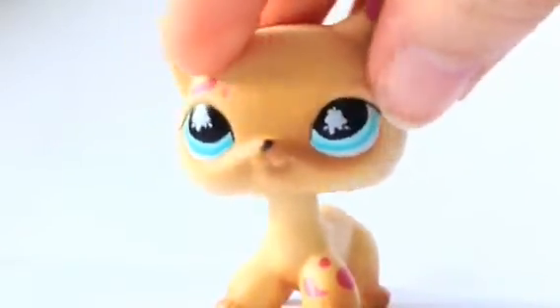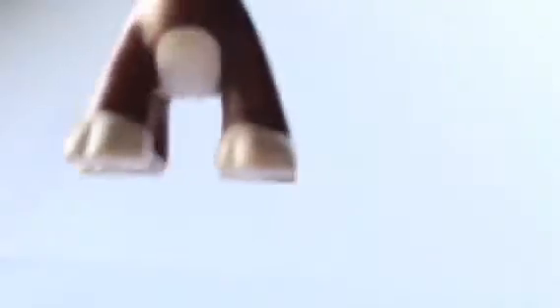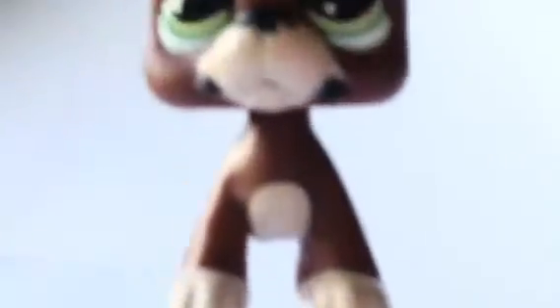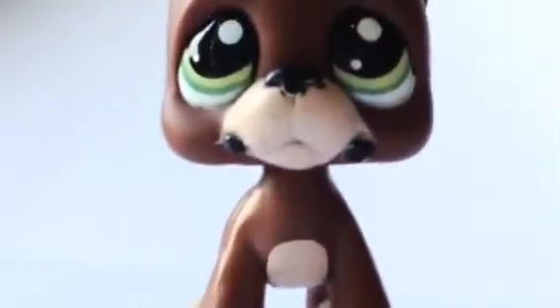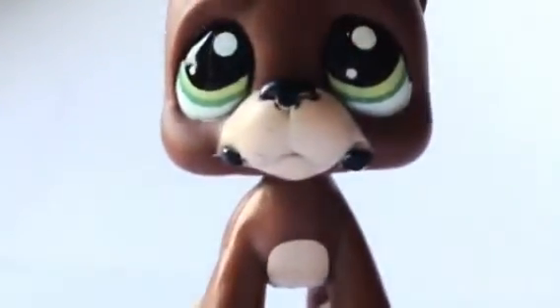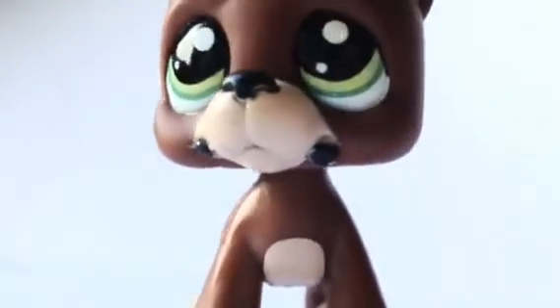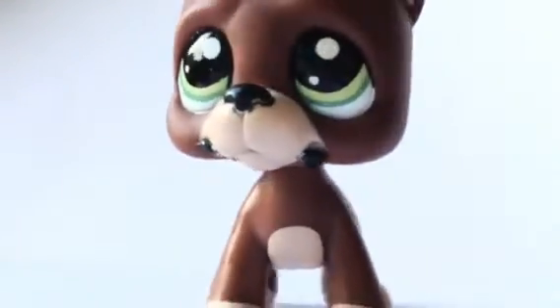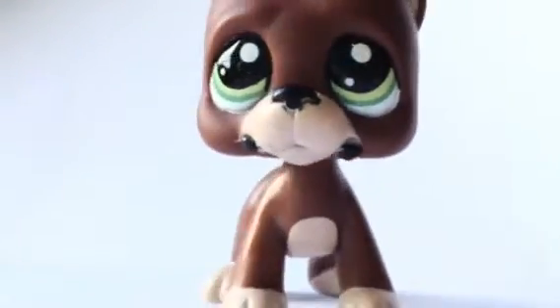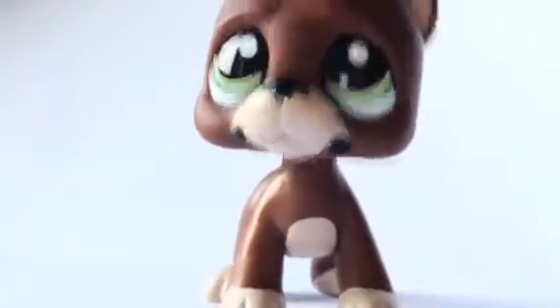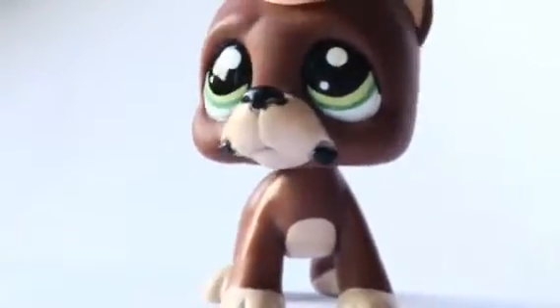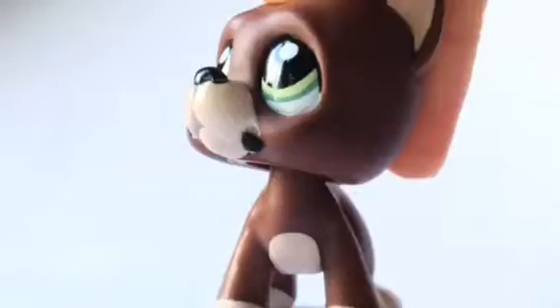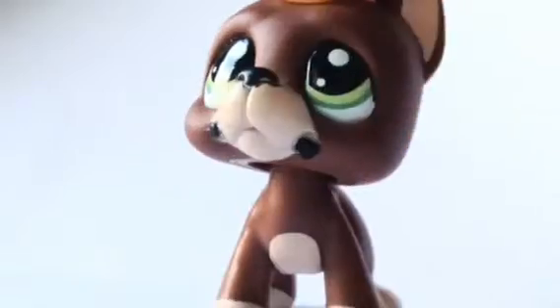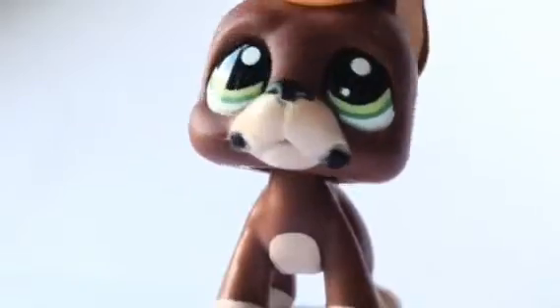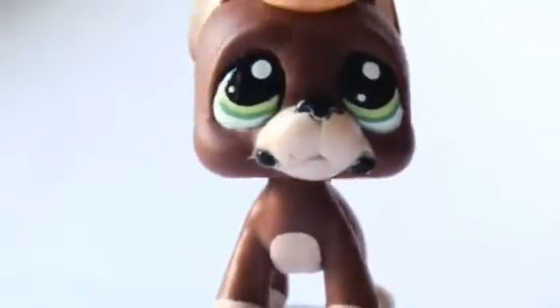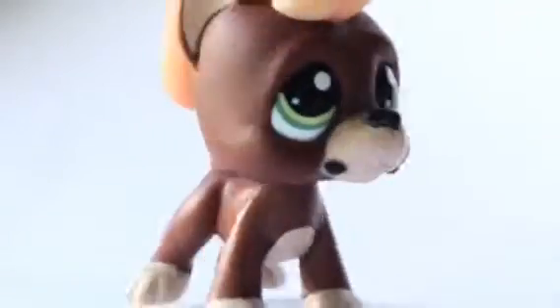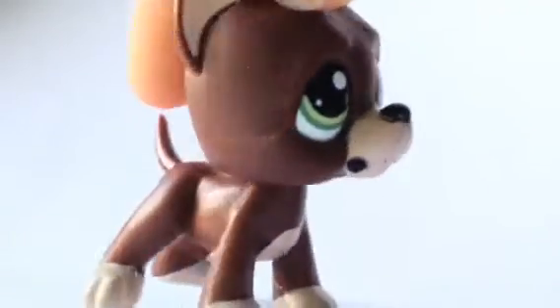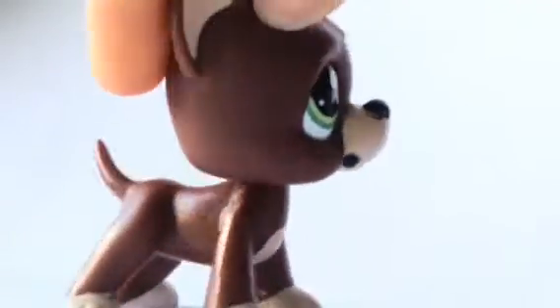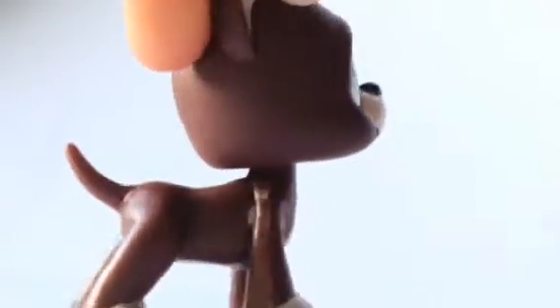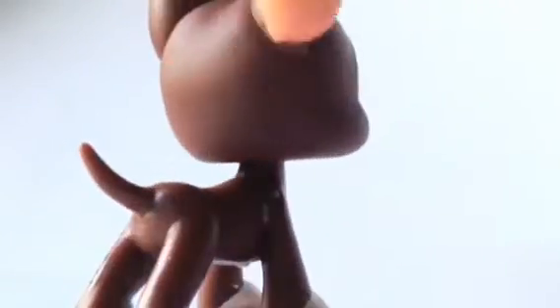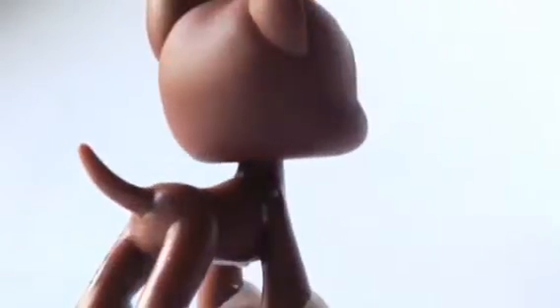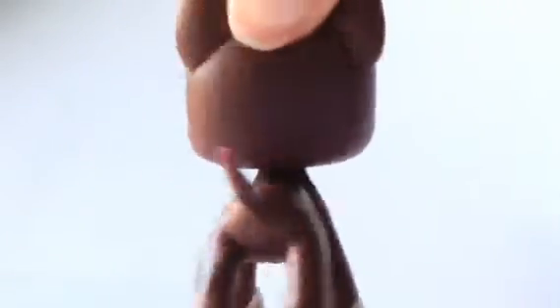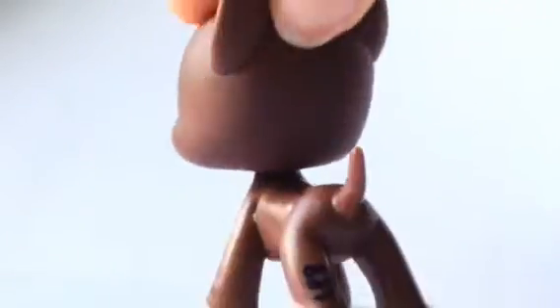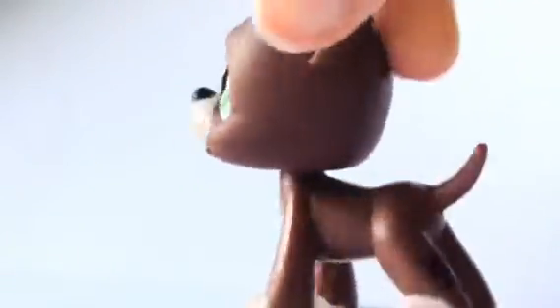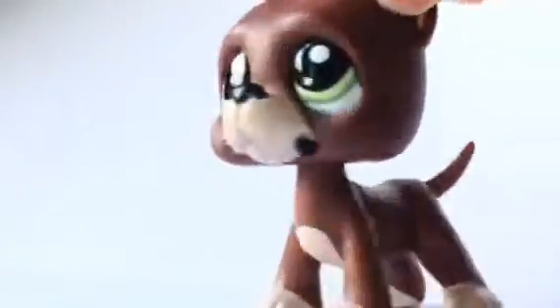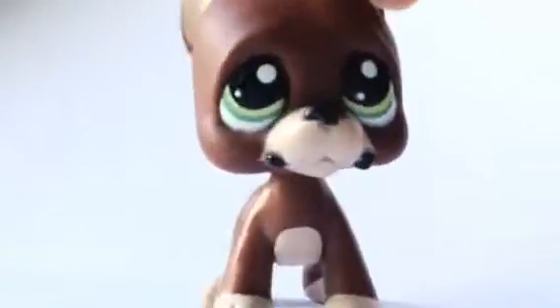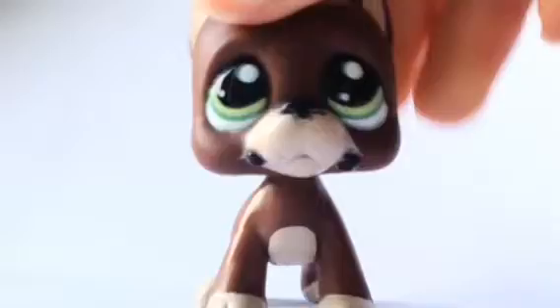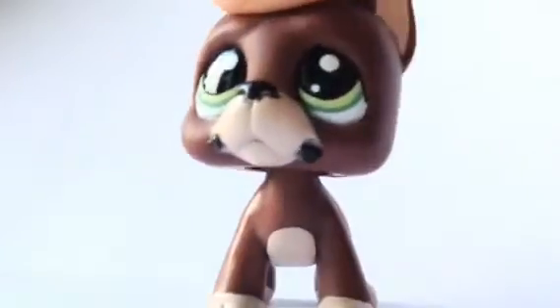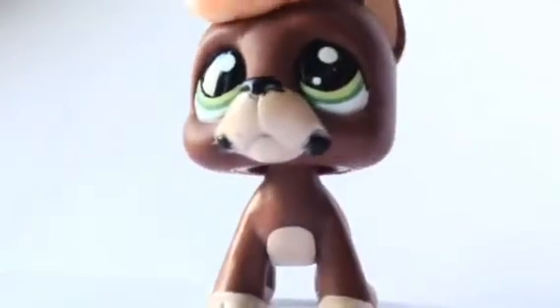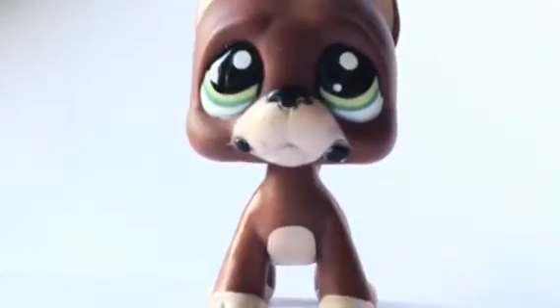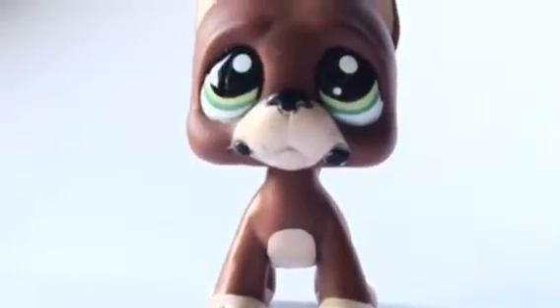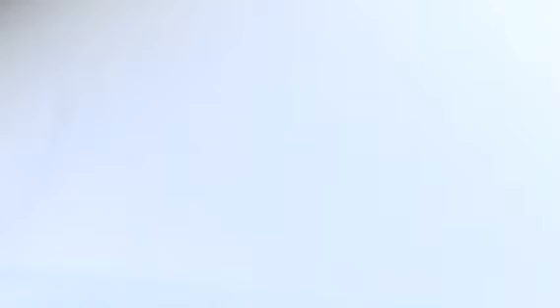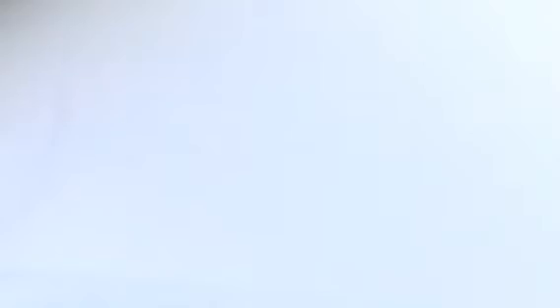Moving on. My 4th favorite LPS is this Great Dane. My friend actually gave it to me for 5 euro. So yeah, this is him. He is super cute. I love the eyes and stuff. He's just super cute. I love Great Danes.